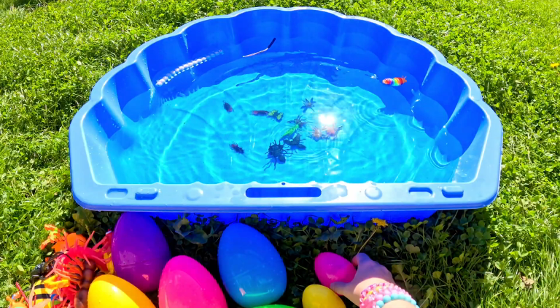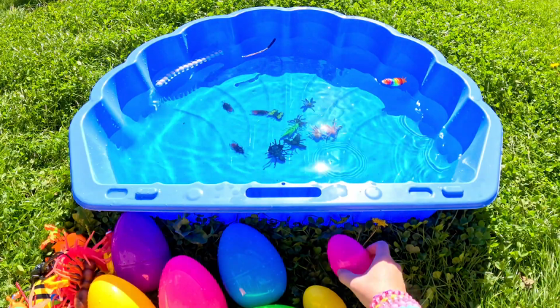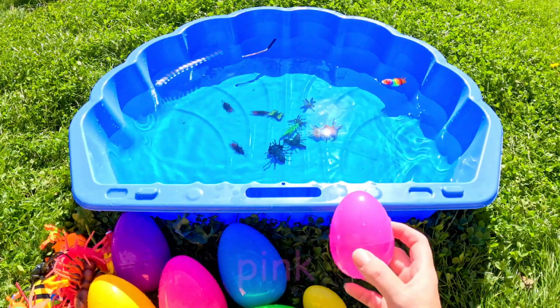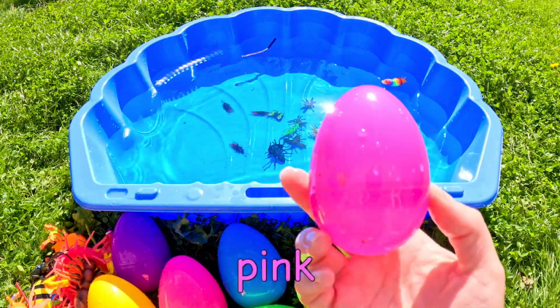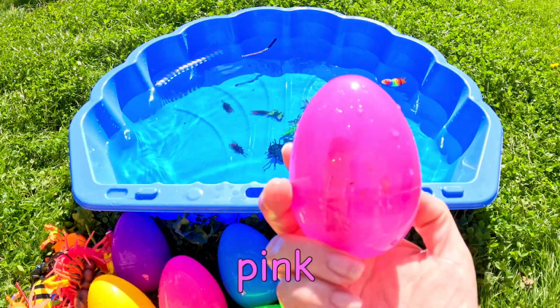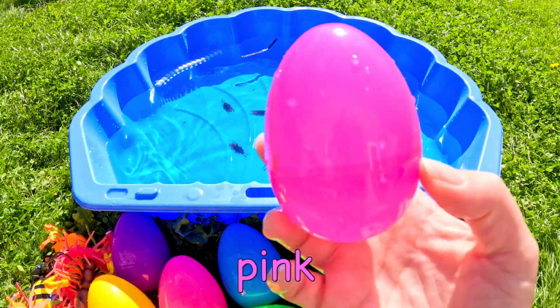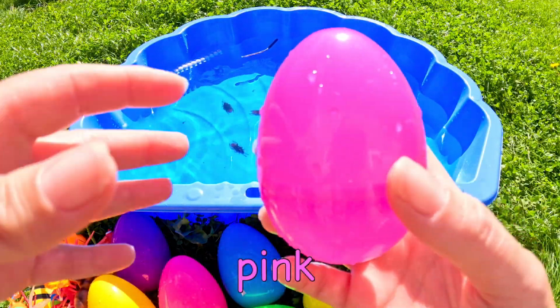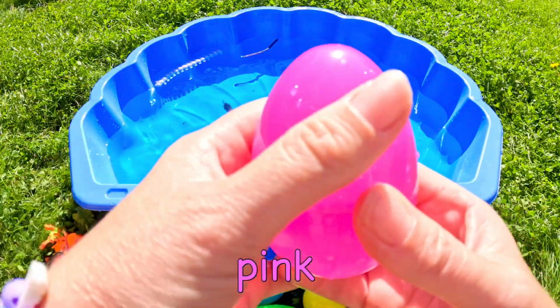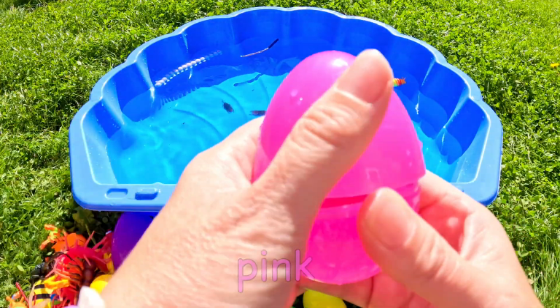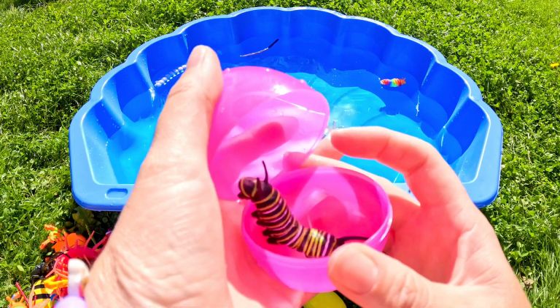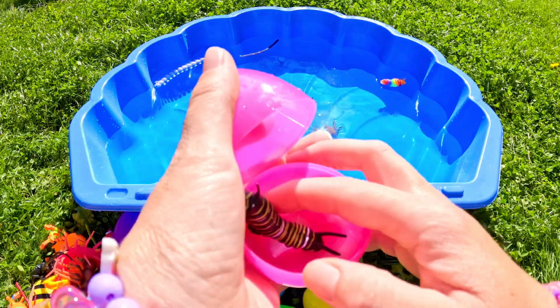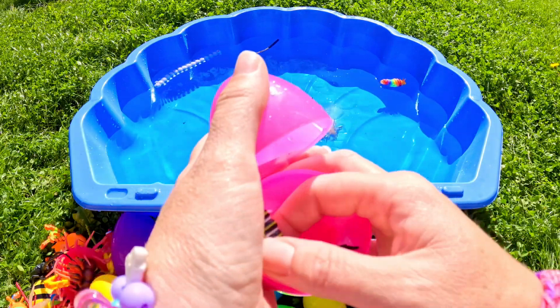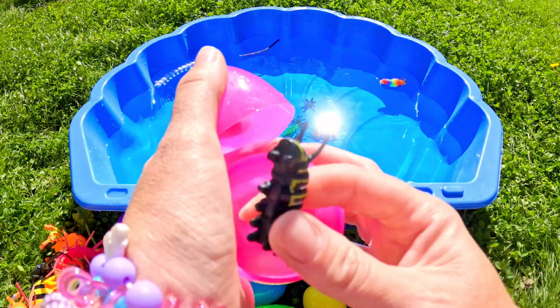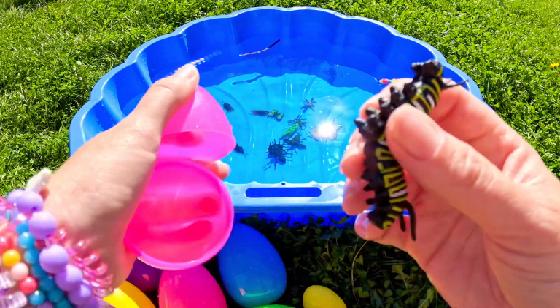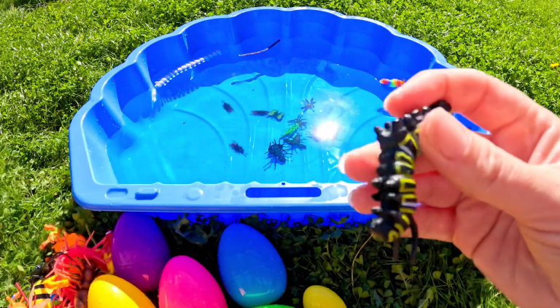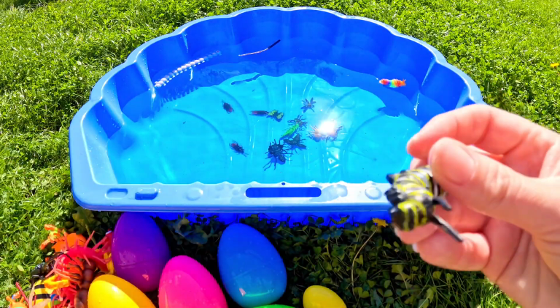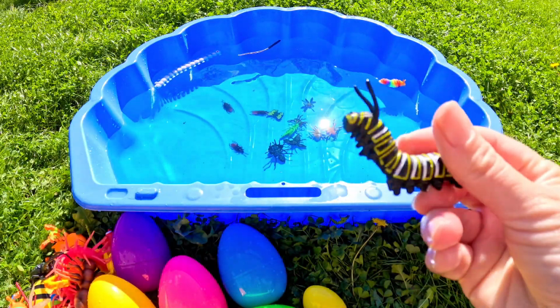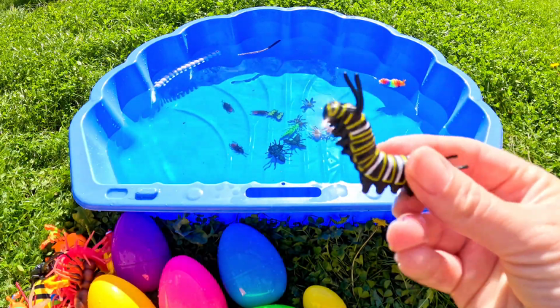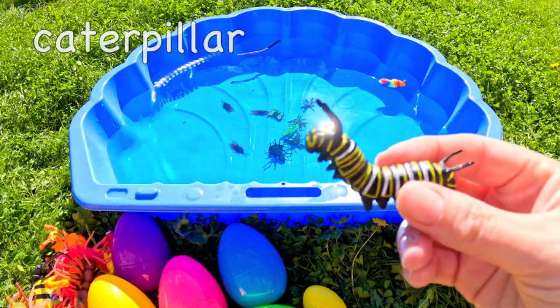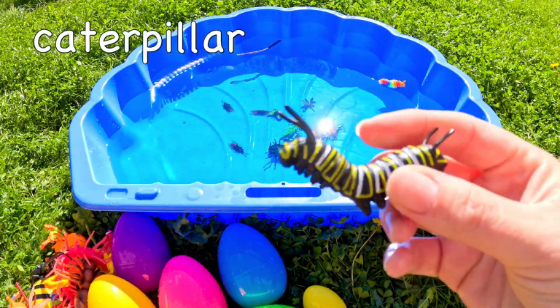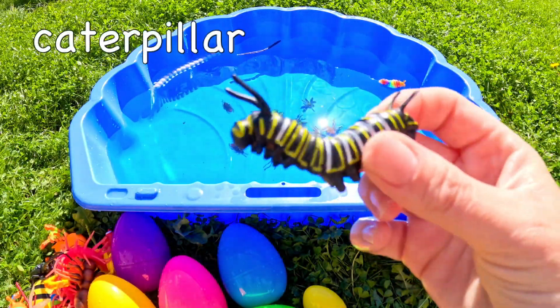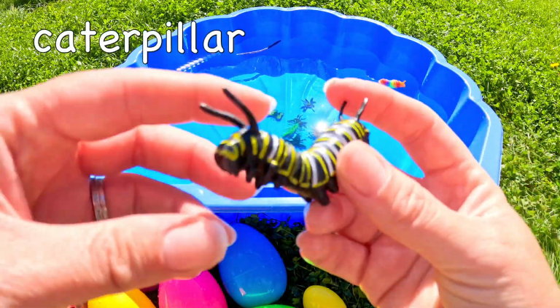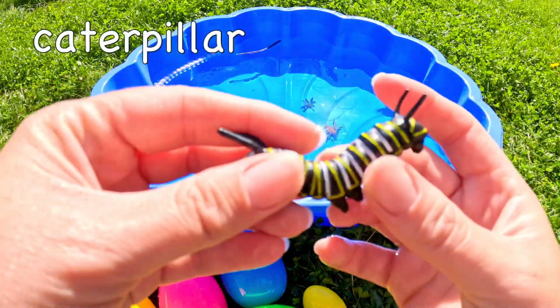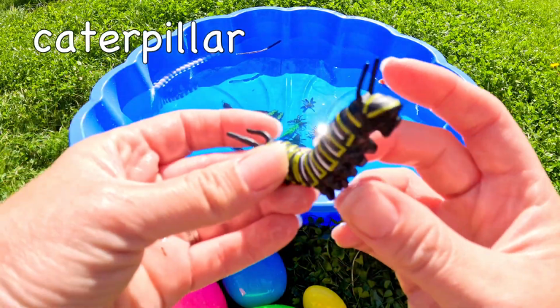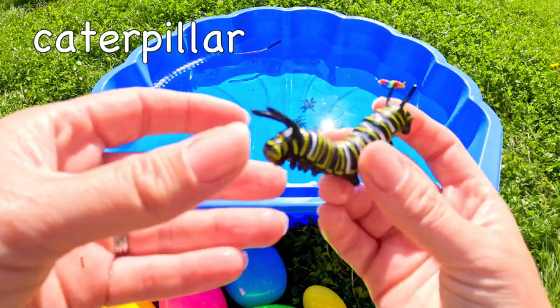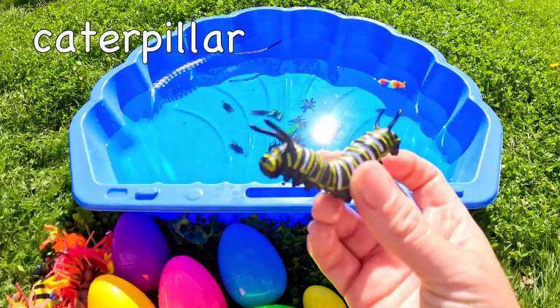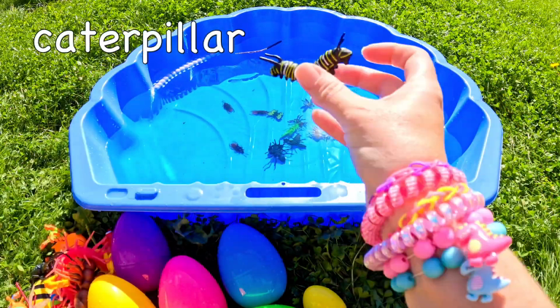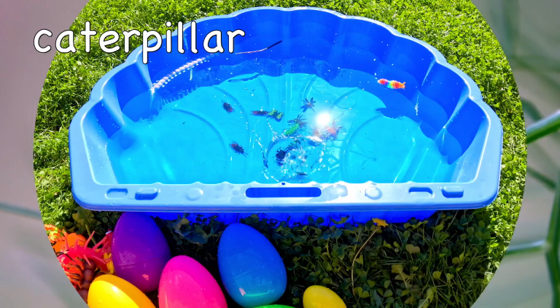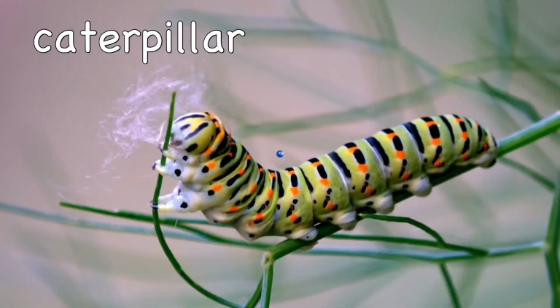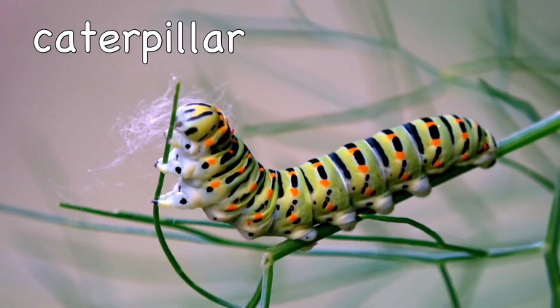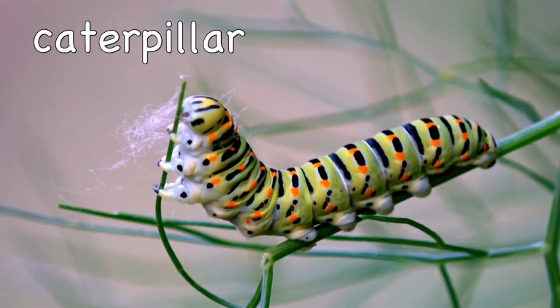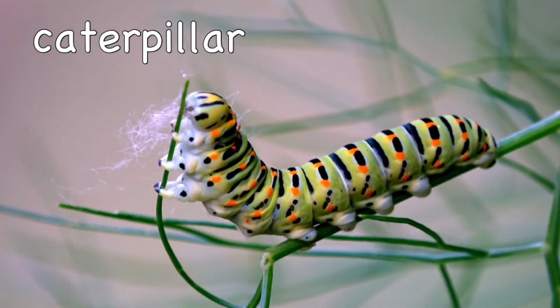What could be in this pink egg? Ah, it's a caterpillar! Caterpillar!